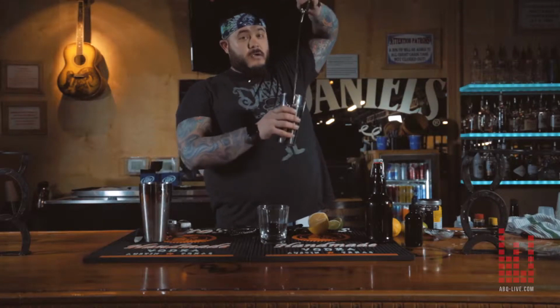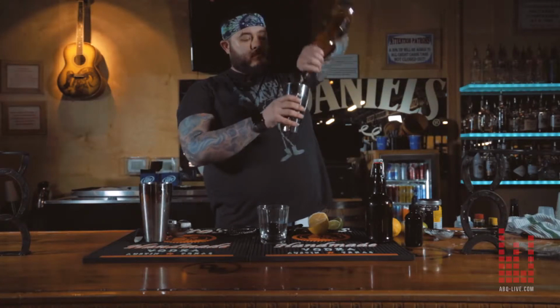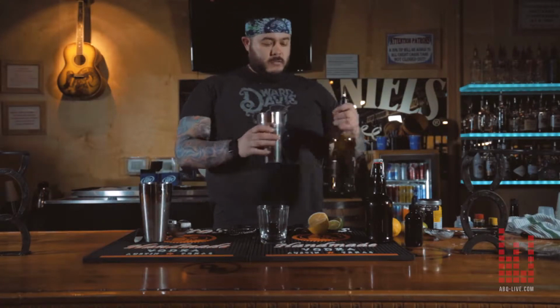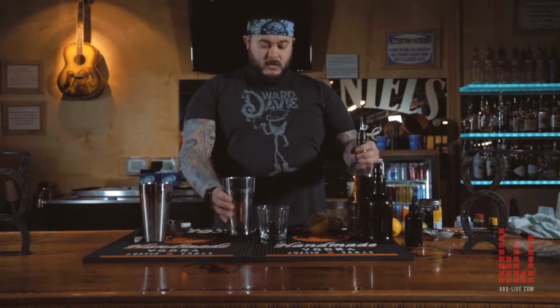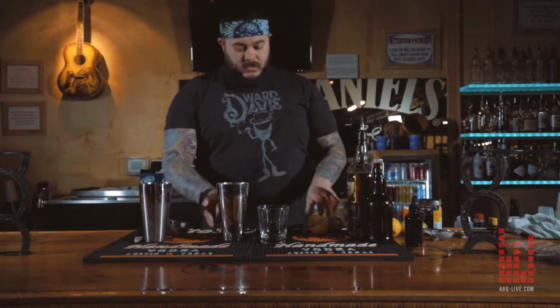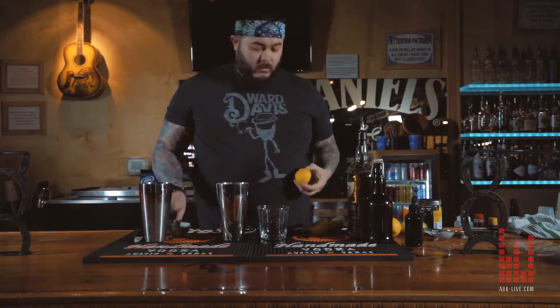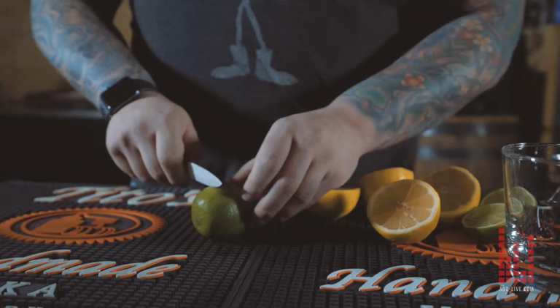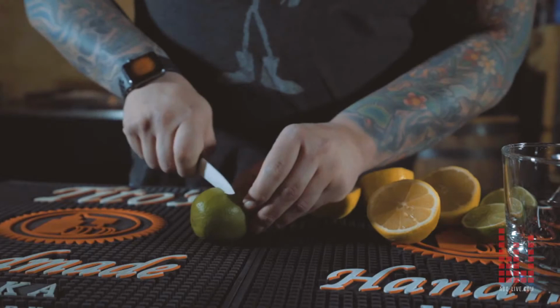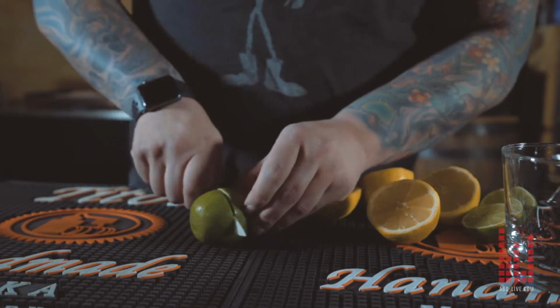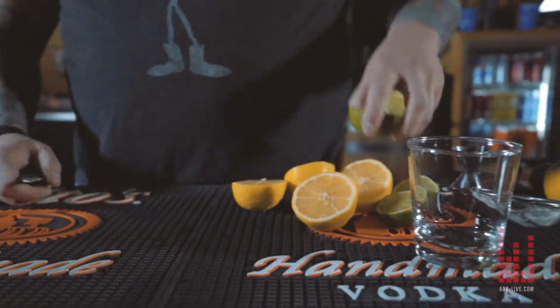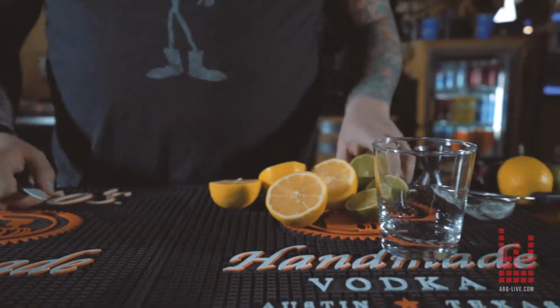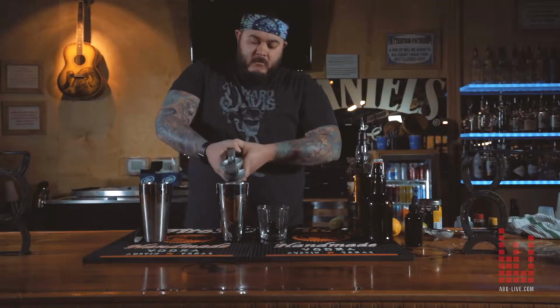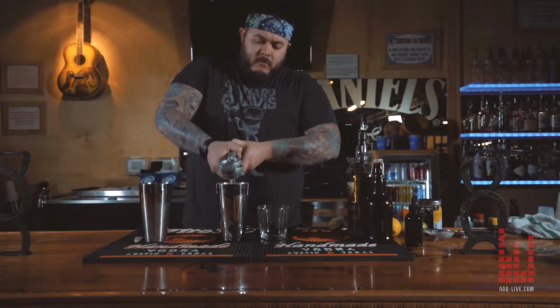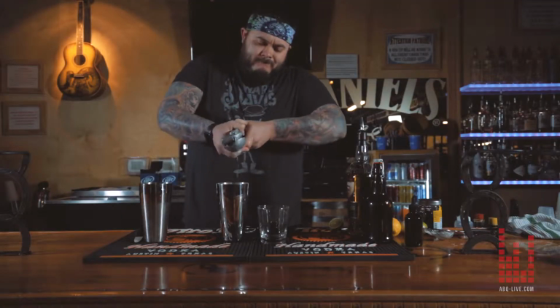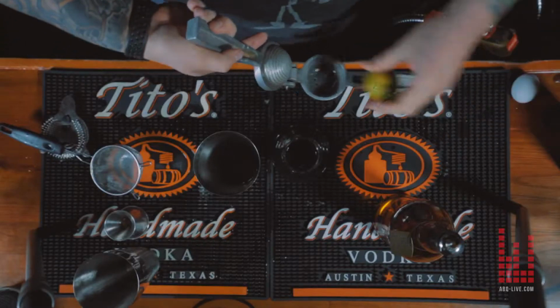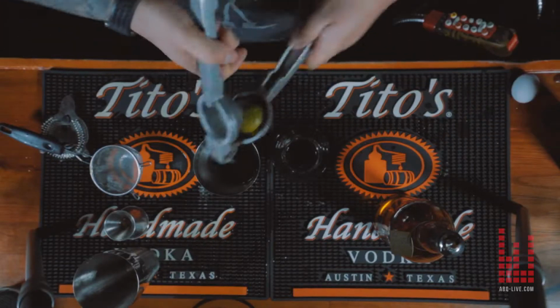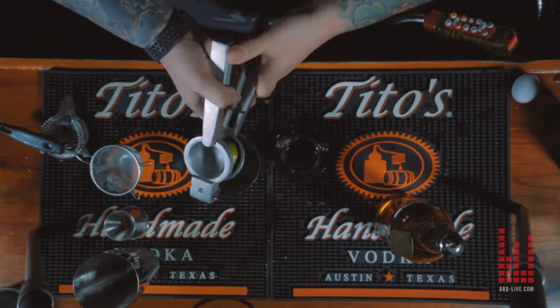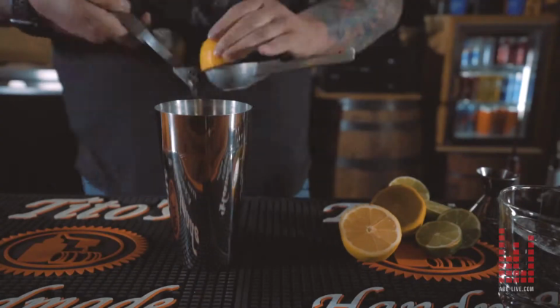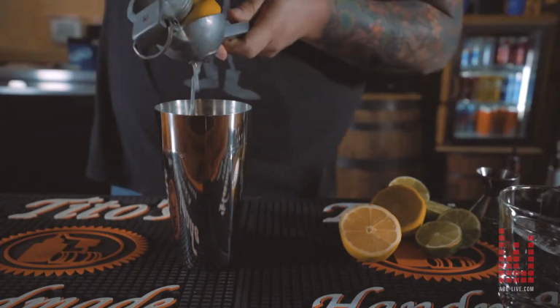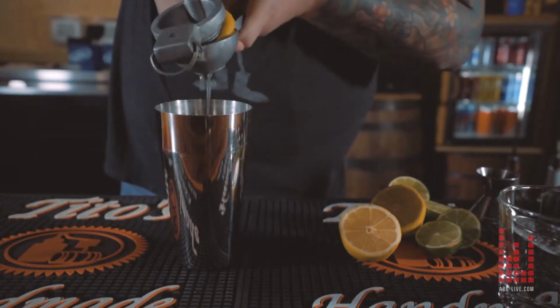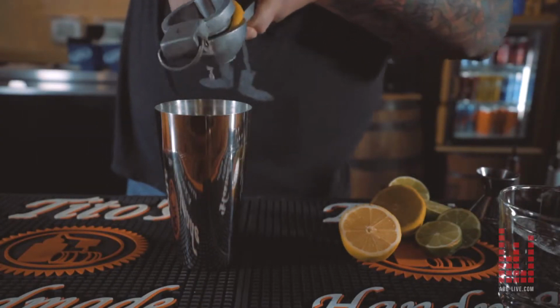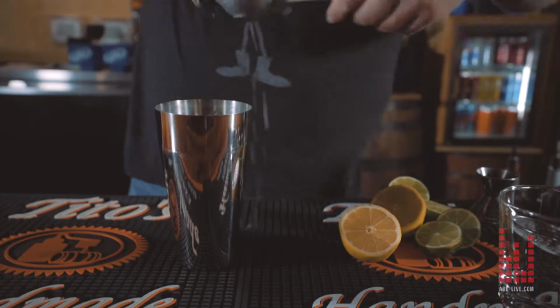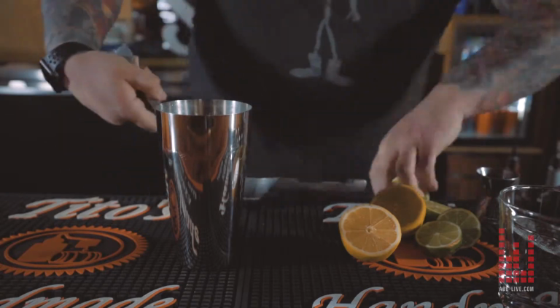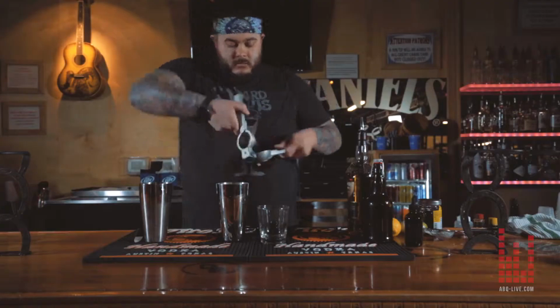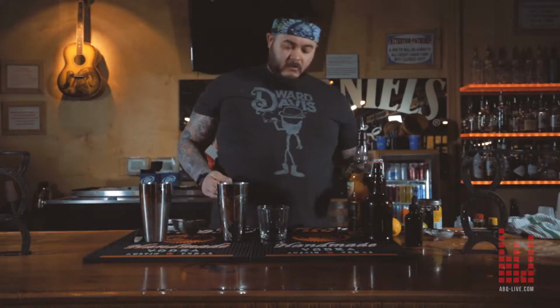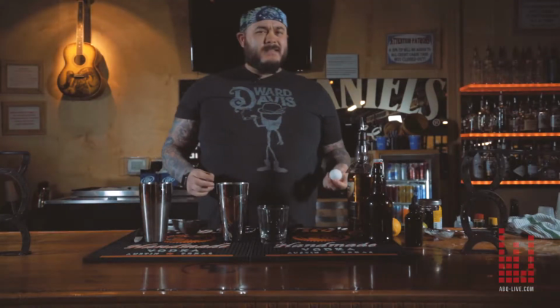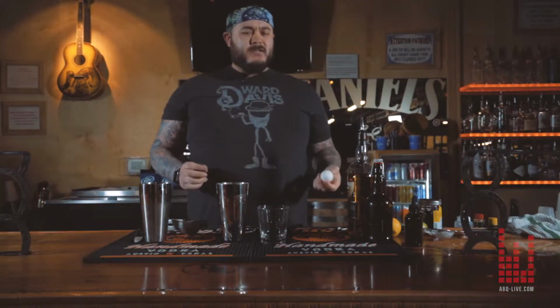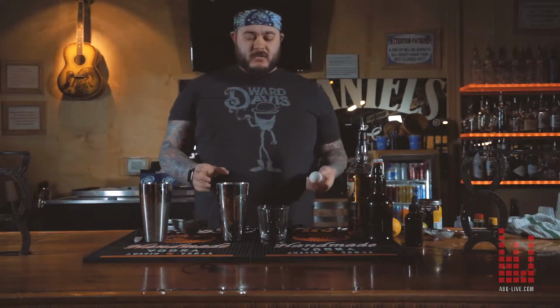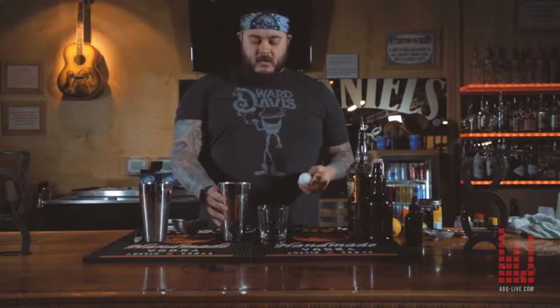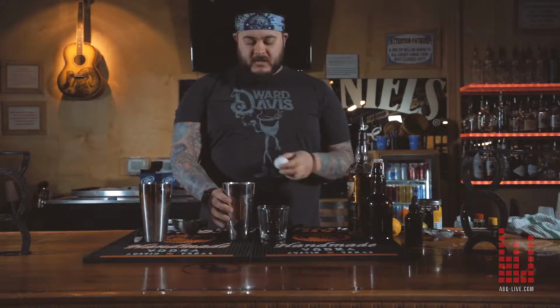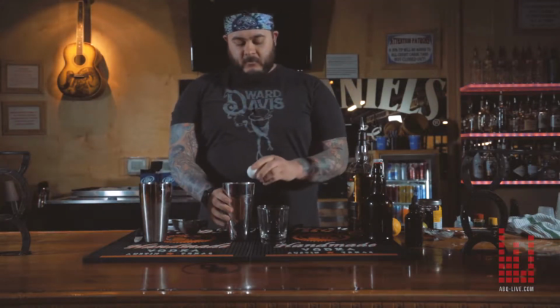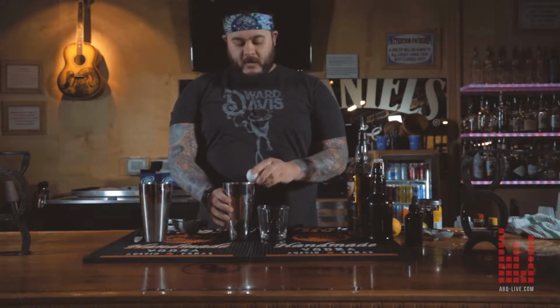I'm going to do the two-ounce pour of Powers Irish Whiskey. The egg white adds texture to the drink and makes it a little bit more frothy.